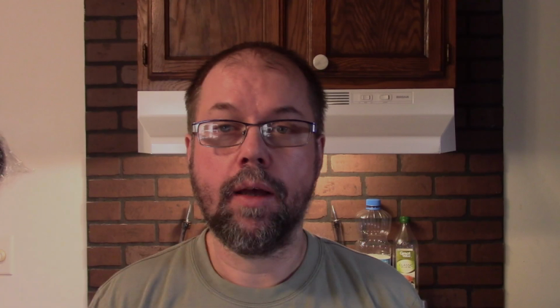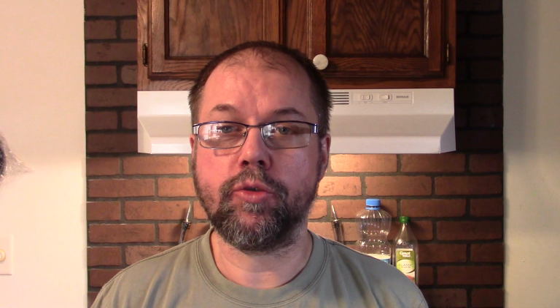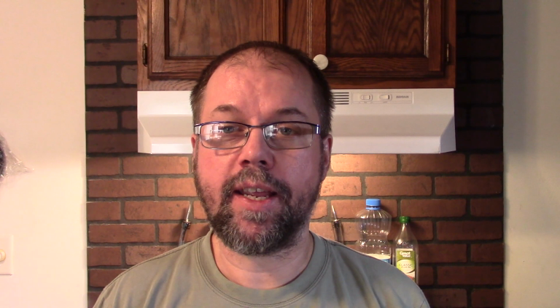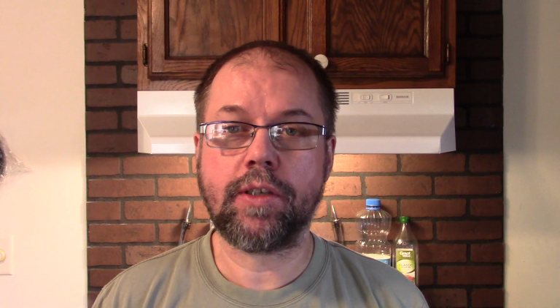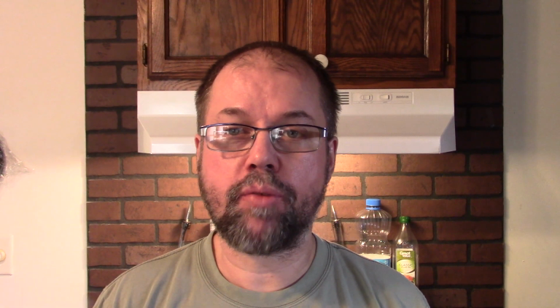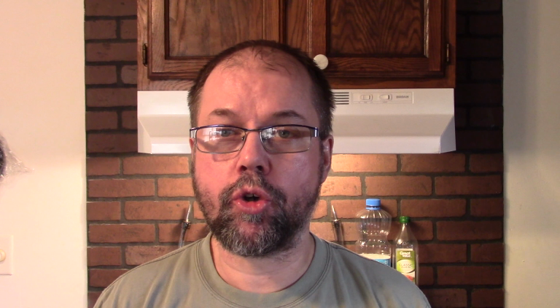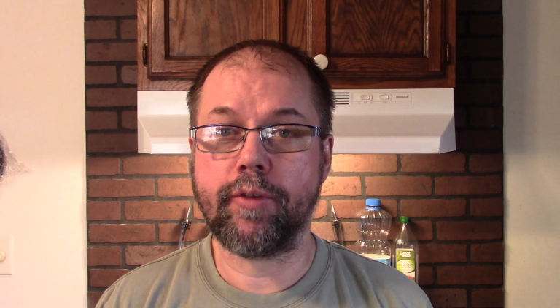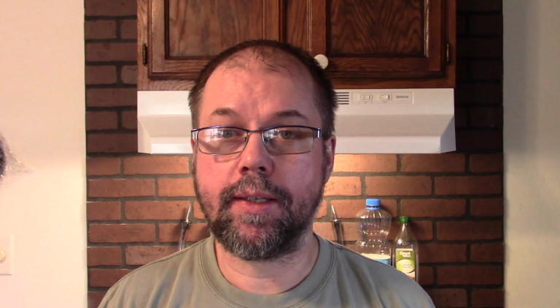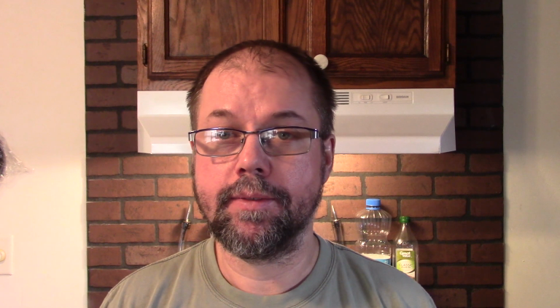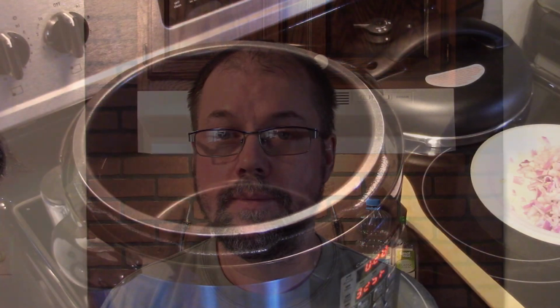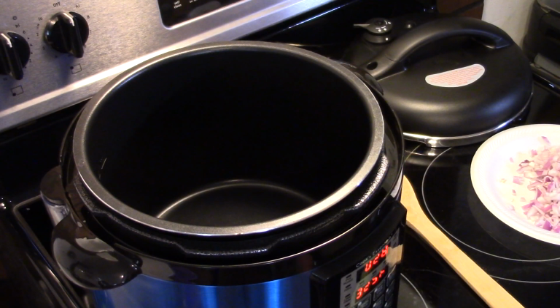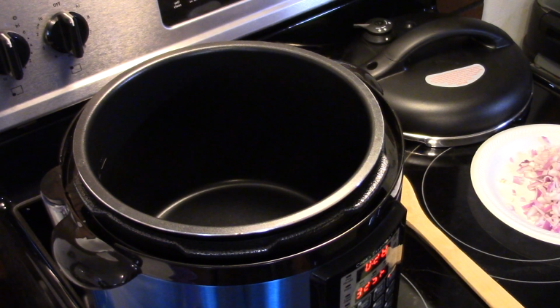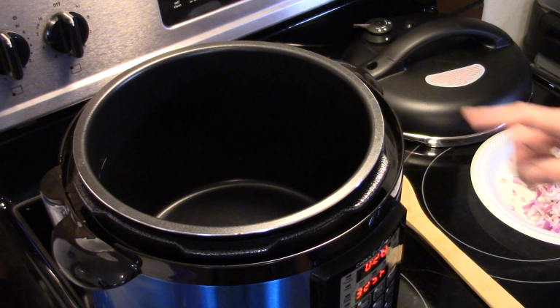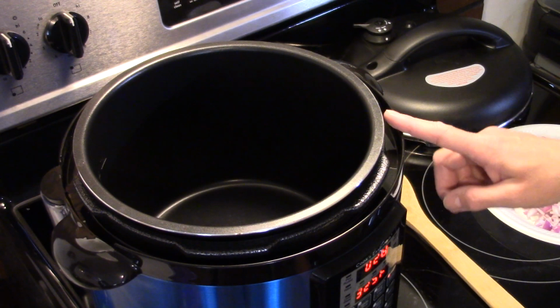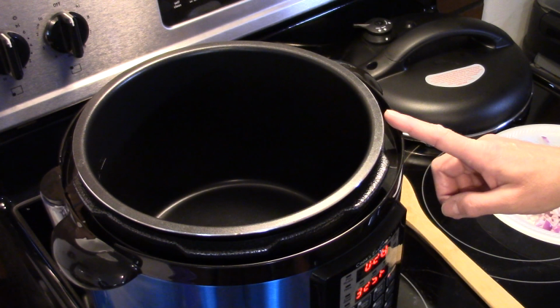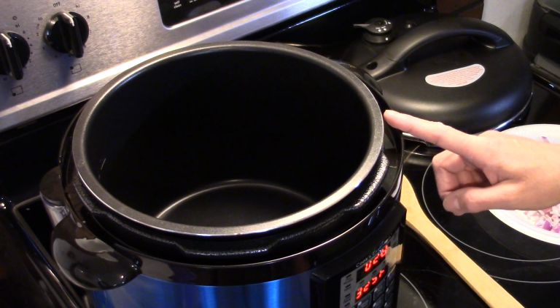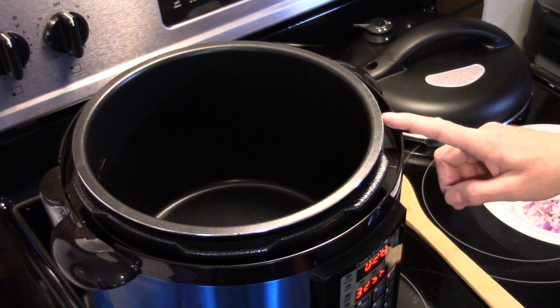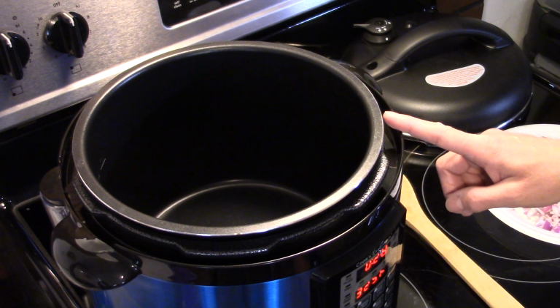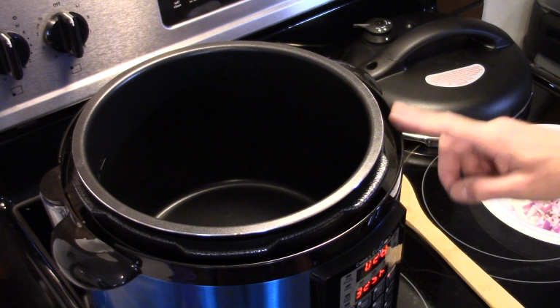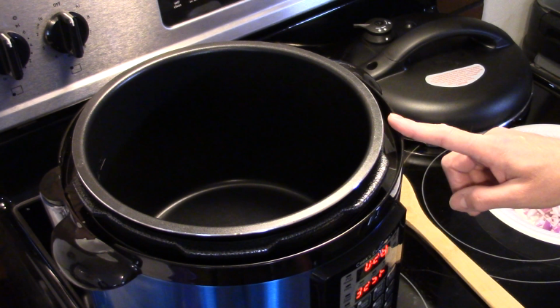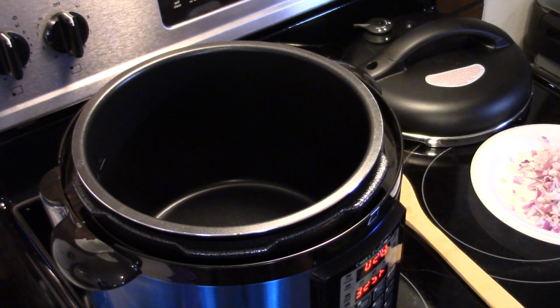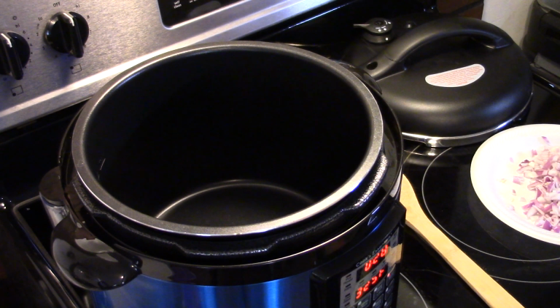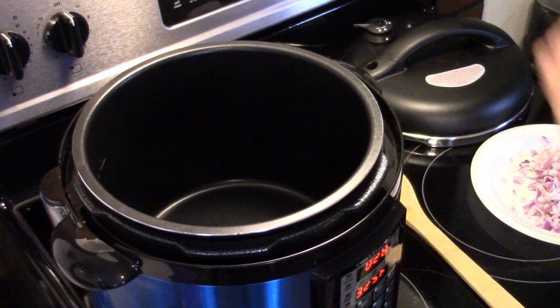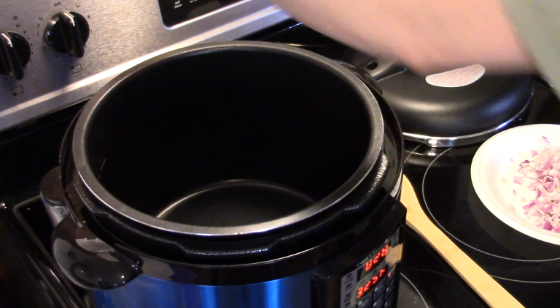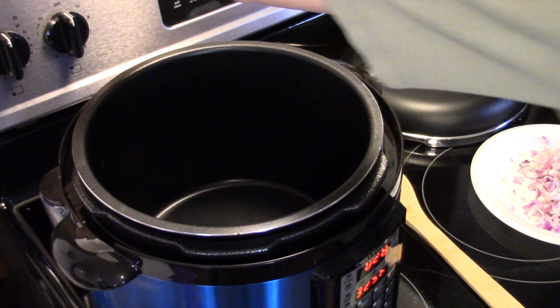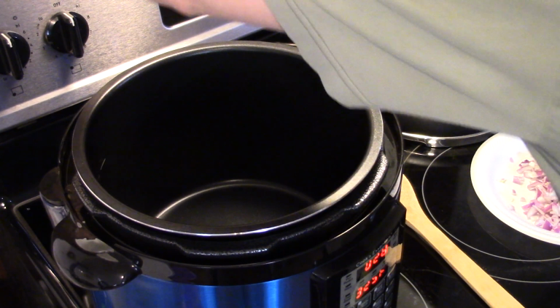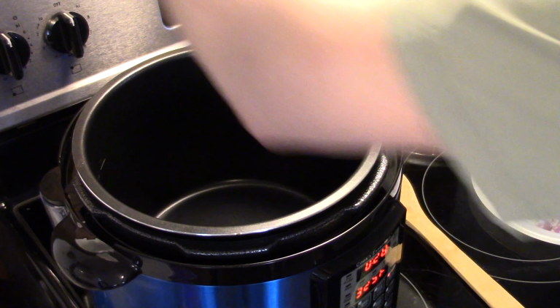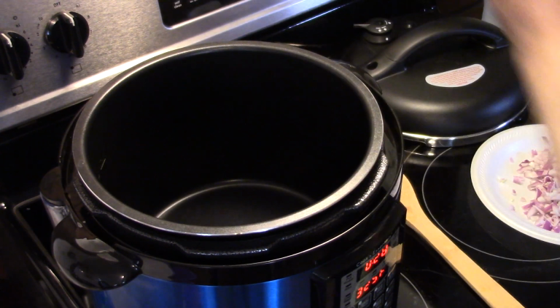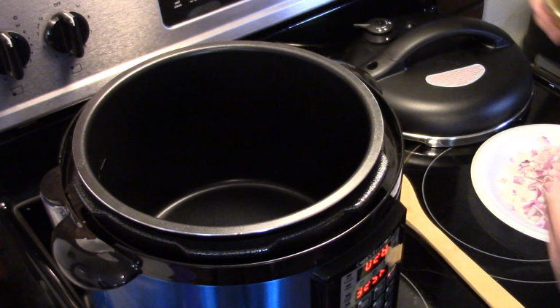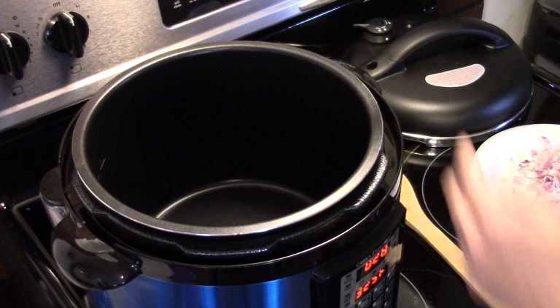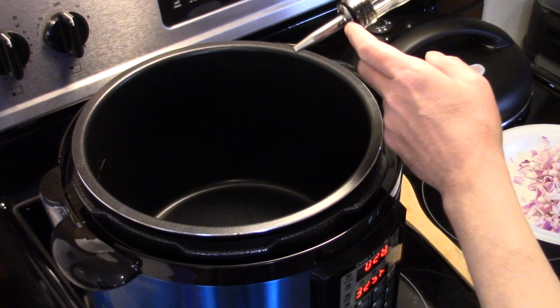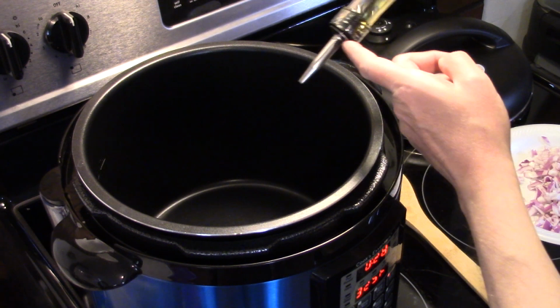Hi guys, welcome to my kitchen. Today I'm making pressure cooker beef and broccoli. I'm starting out in my 8 quart pressure cooker set on sauté and it's heated up. I'm going to start by adding in some olive oil, and you can very easily do this in your Instant Pot.